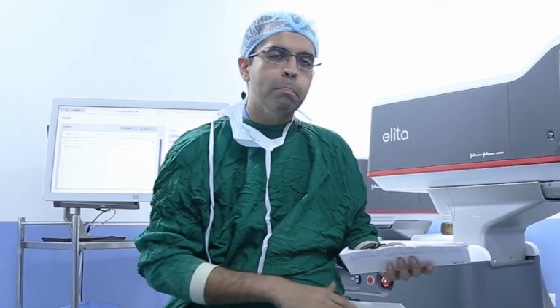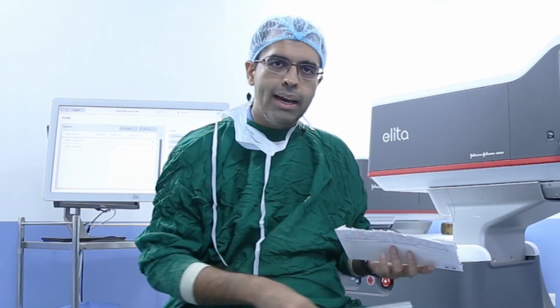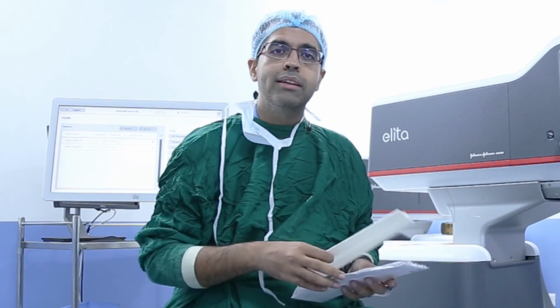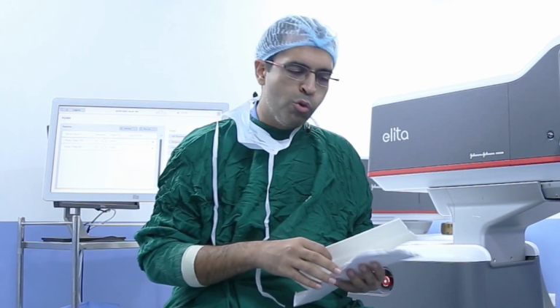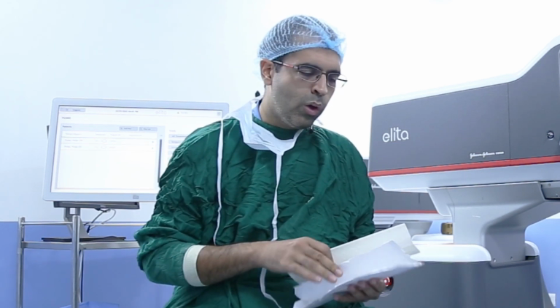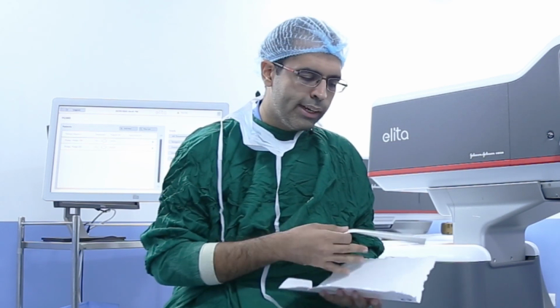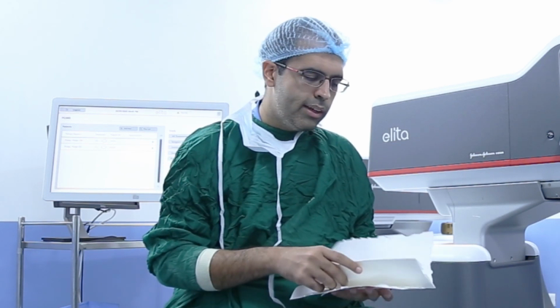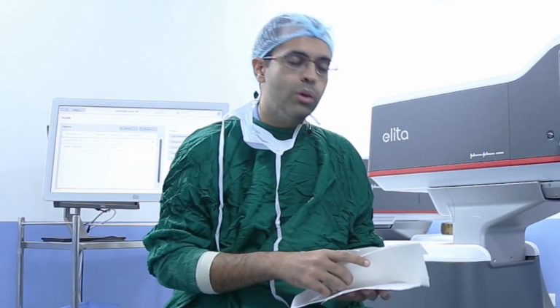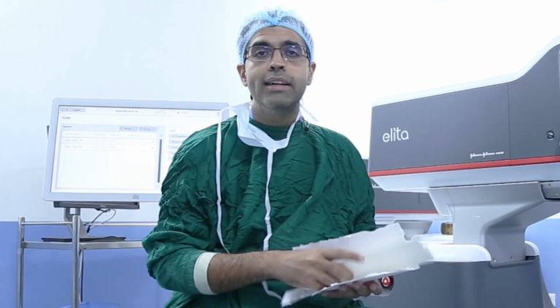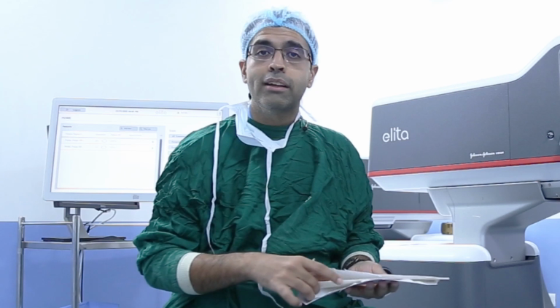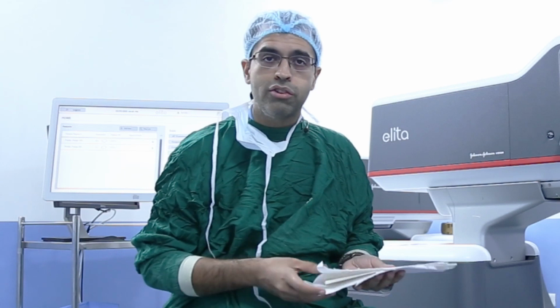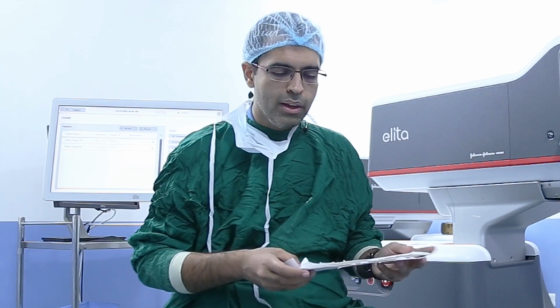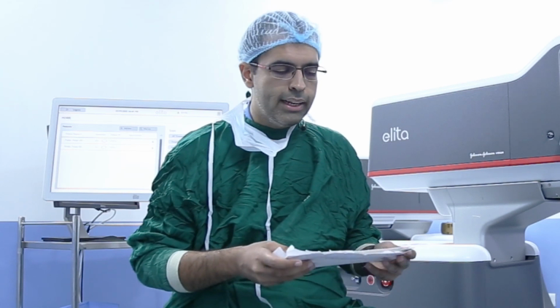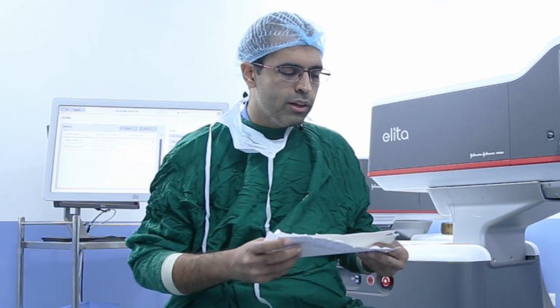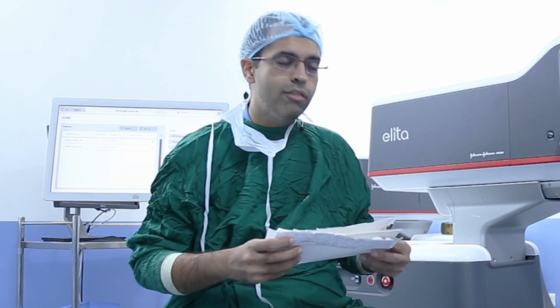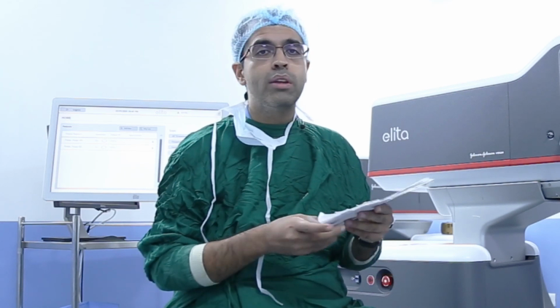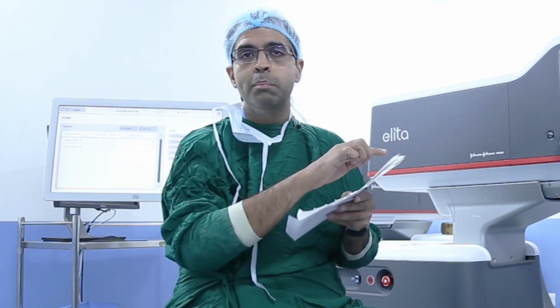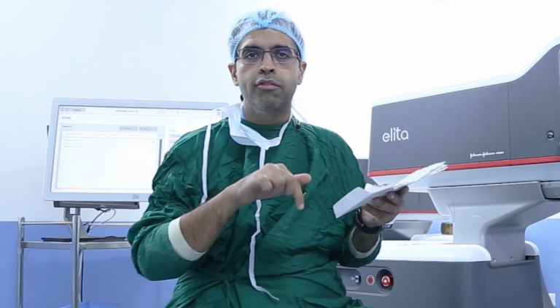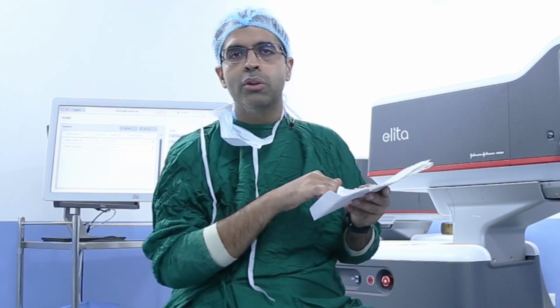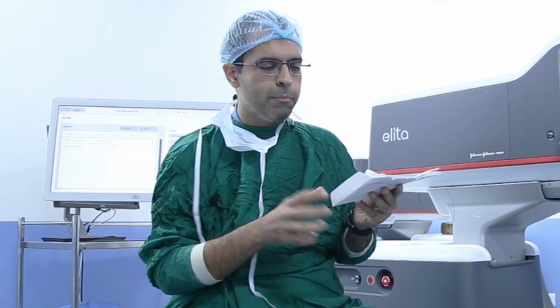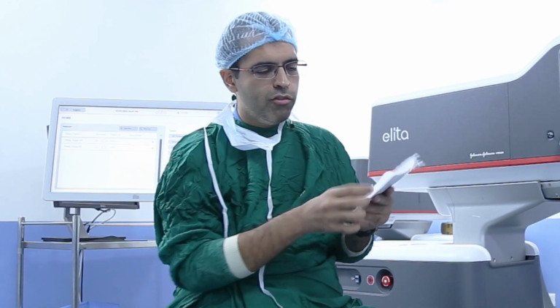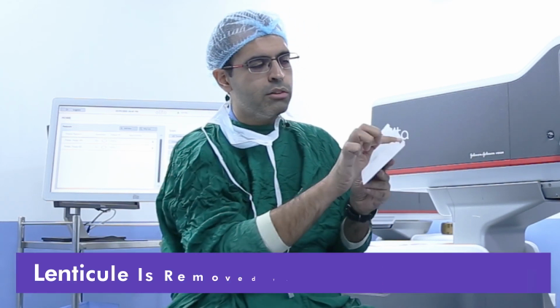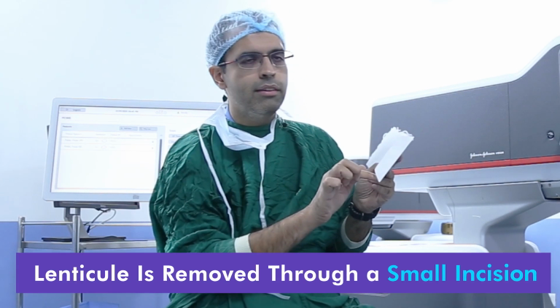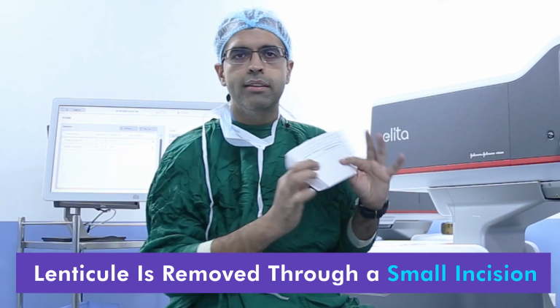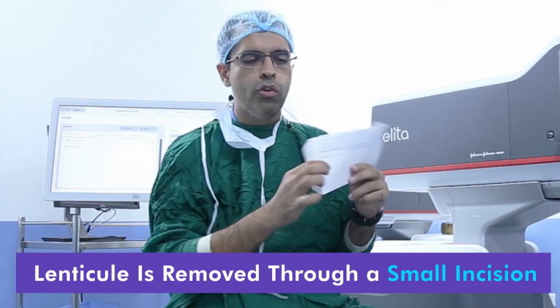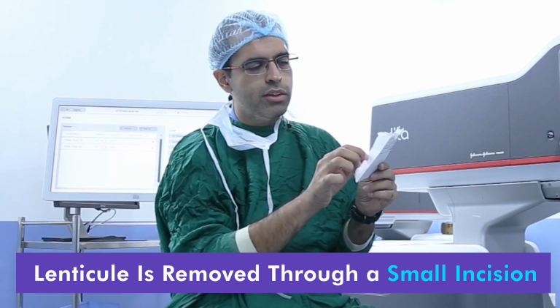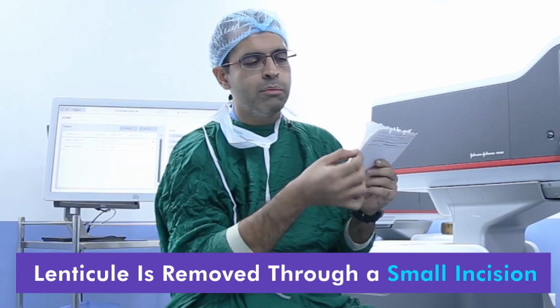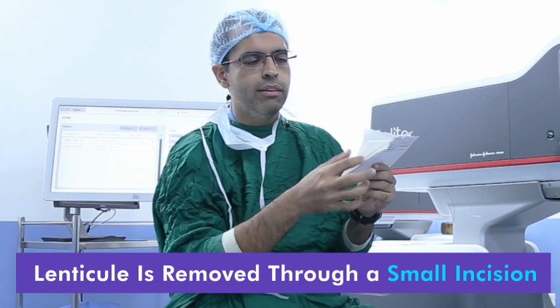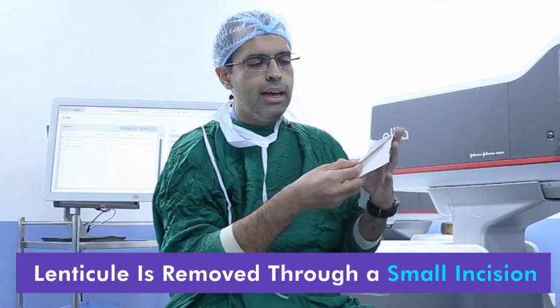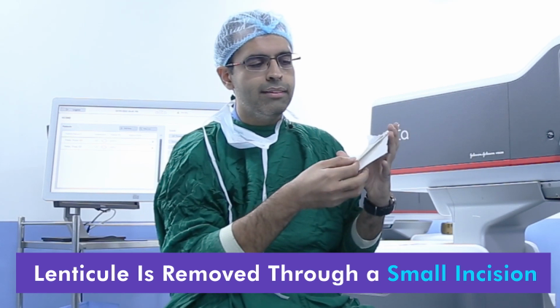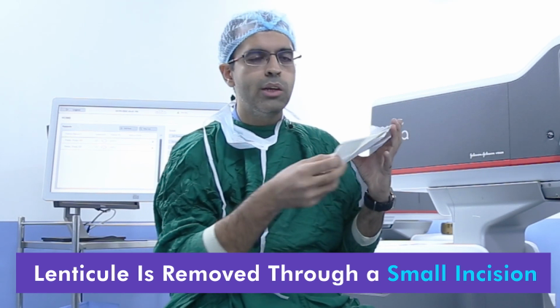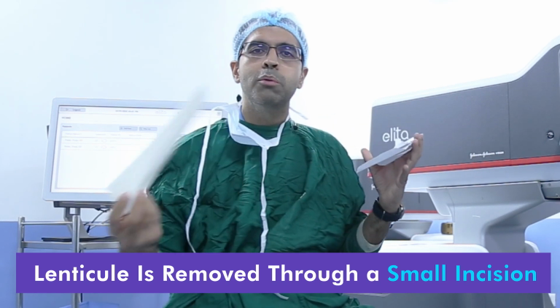The improvement in technology is now lenticule extraction. In lenticule extraction, we don't need to make a flap on the cornea. We make a small incision — this is like an envelope — and this lenticule is removed.